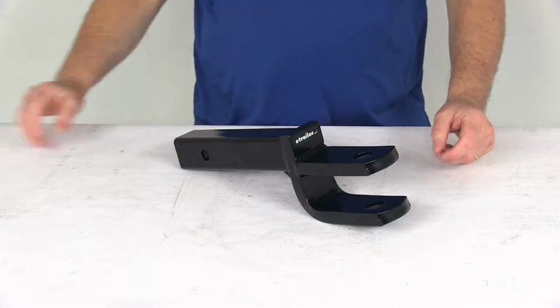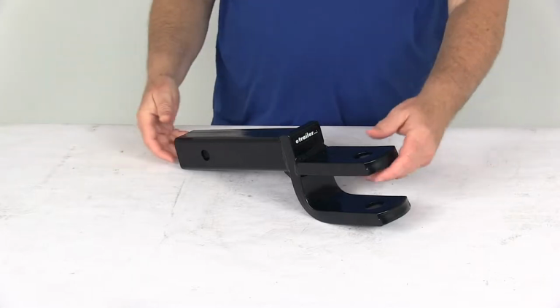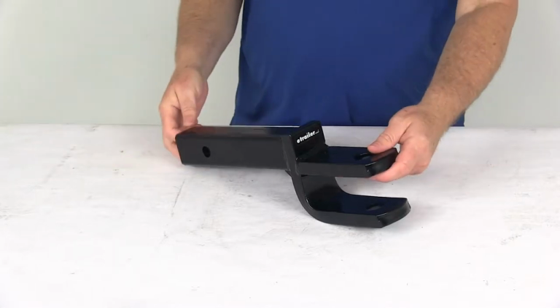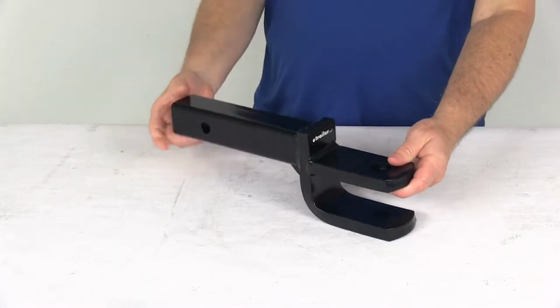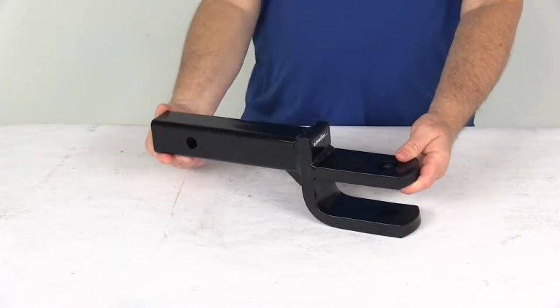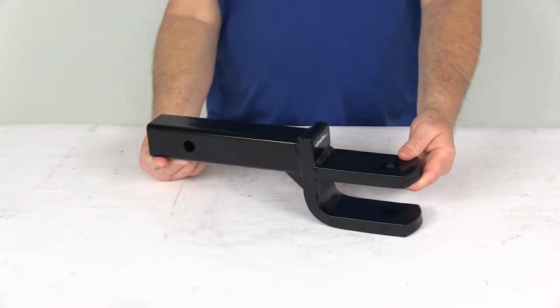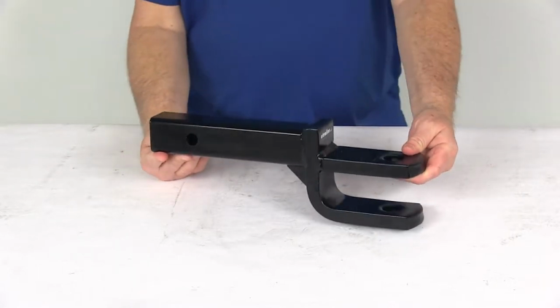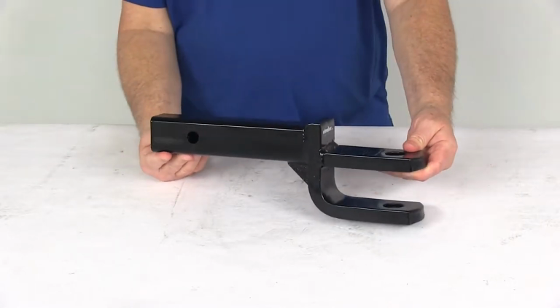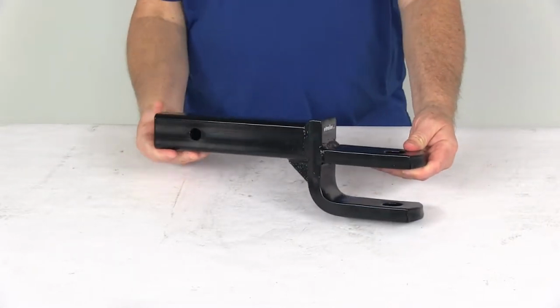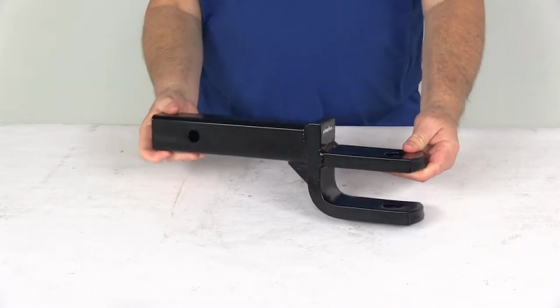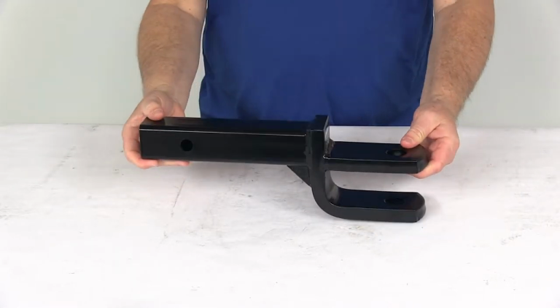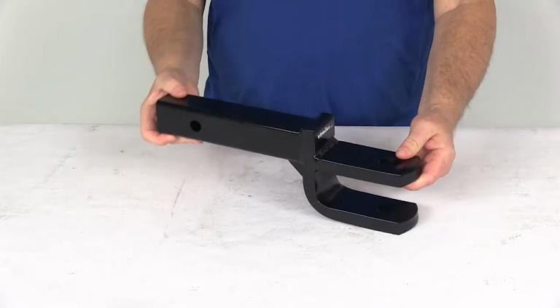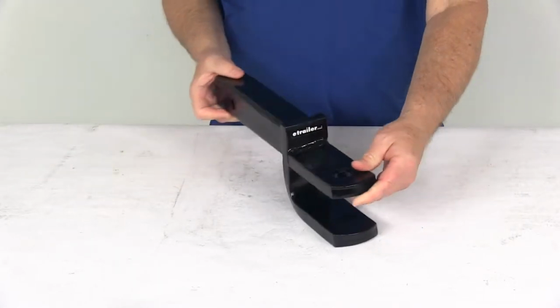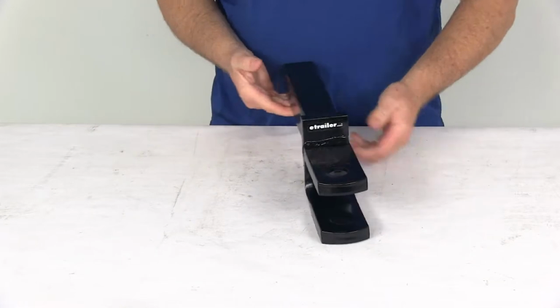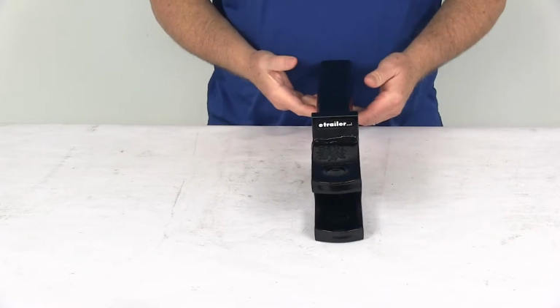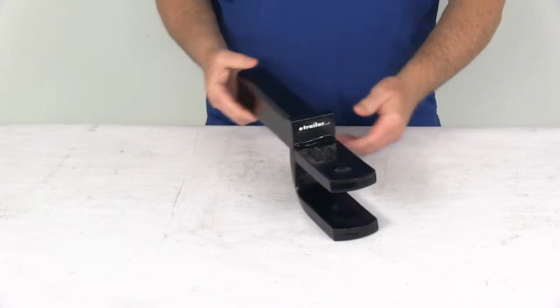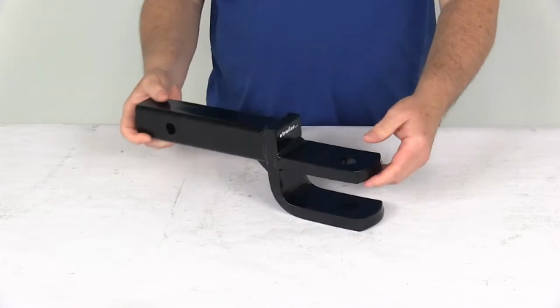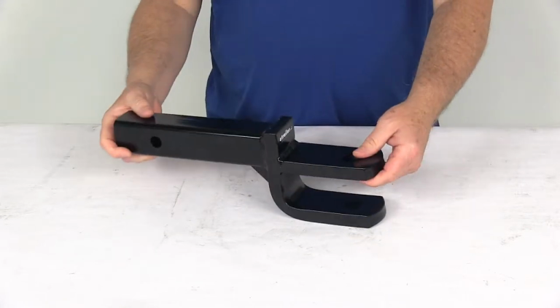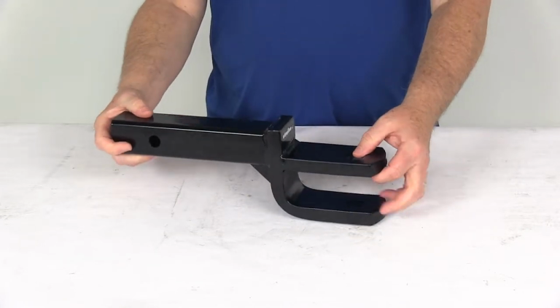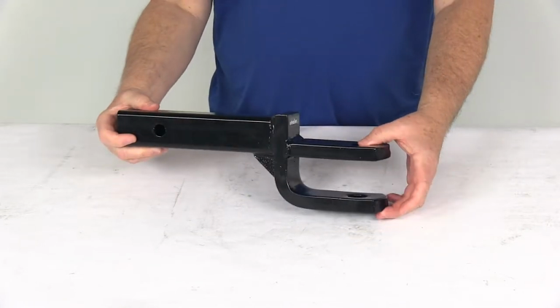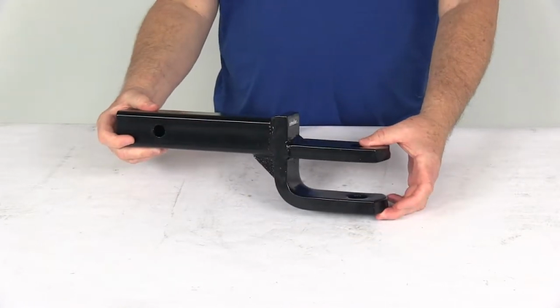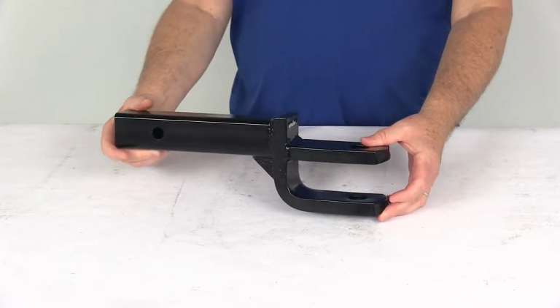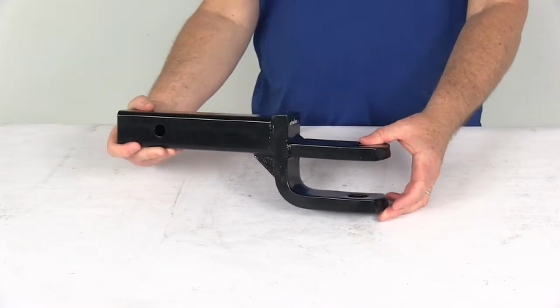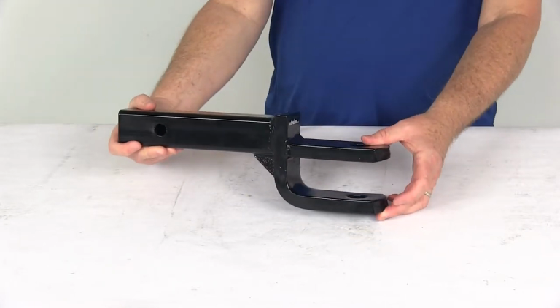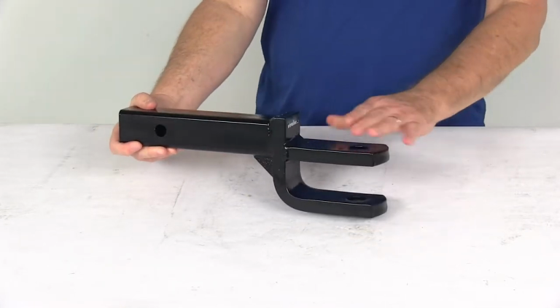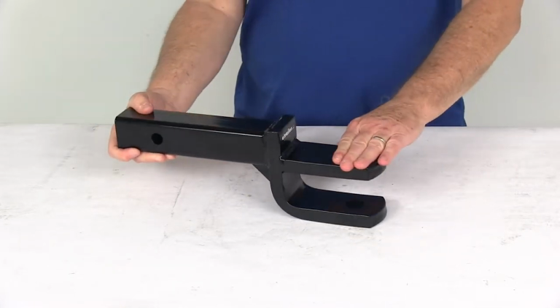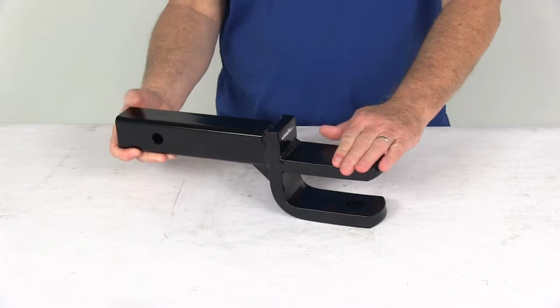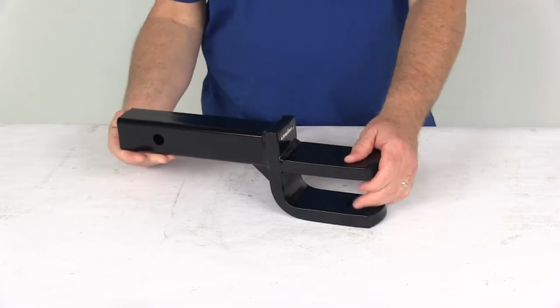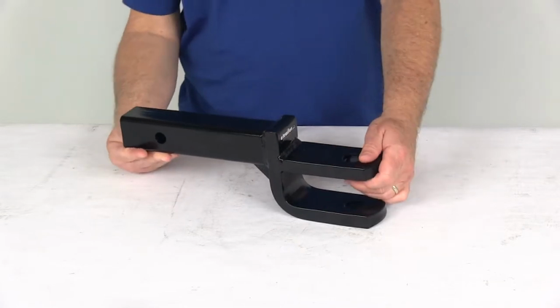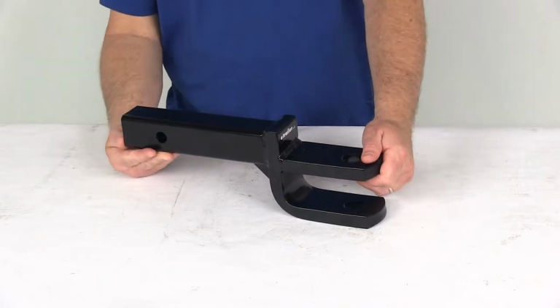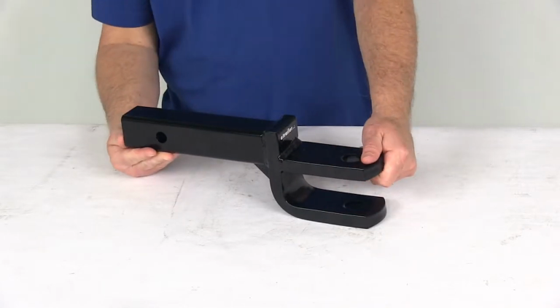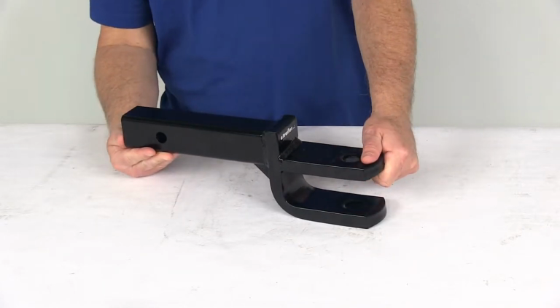Today we're going to take a look at the Tow Ready ball mount and clevis mount for two inch hitches. It has a 6,000 pound weight capacity. This two tang design mount will function as a clevis hitch or as a ball mount for use with industrial or agricultural equipment.